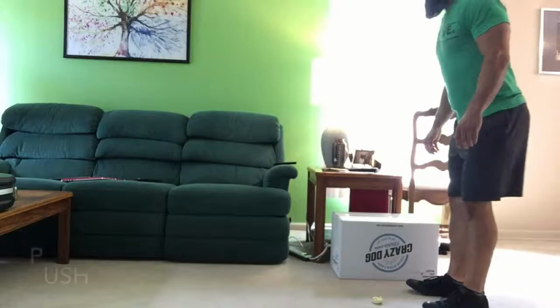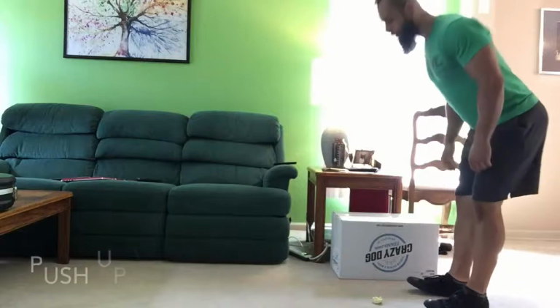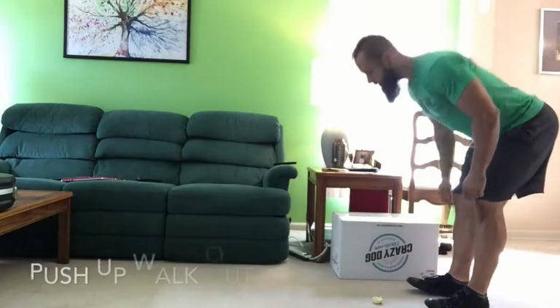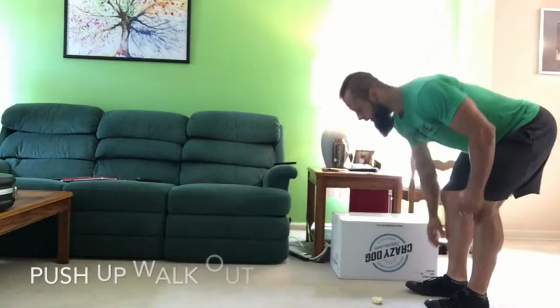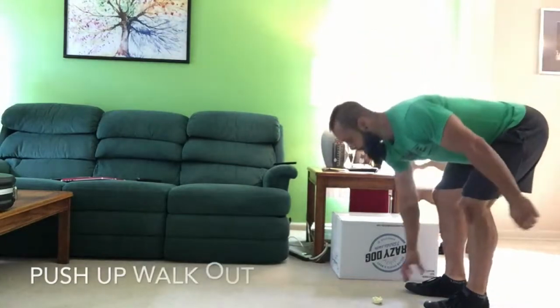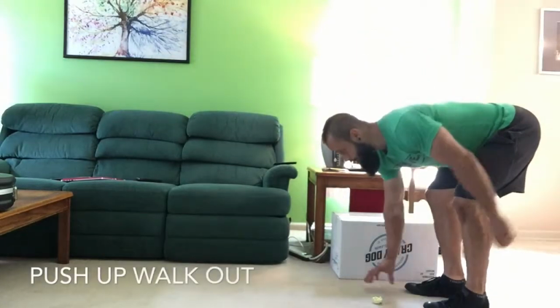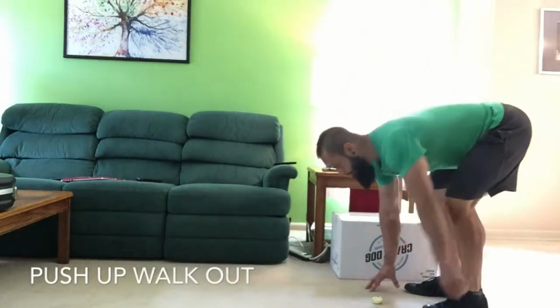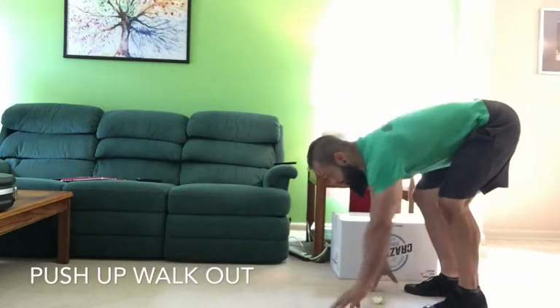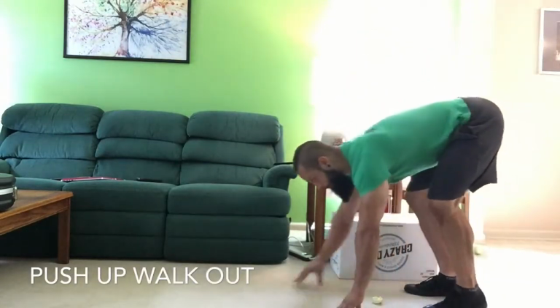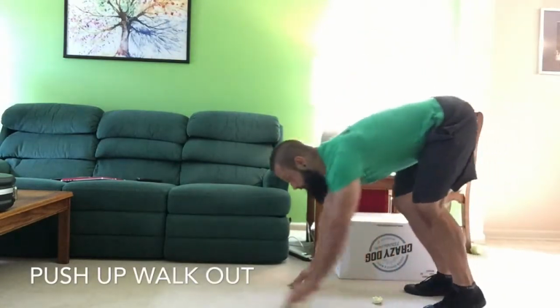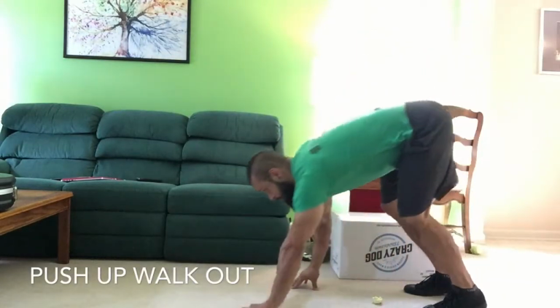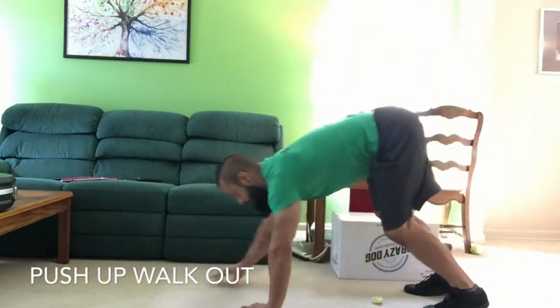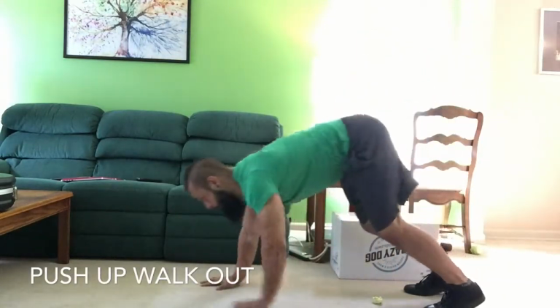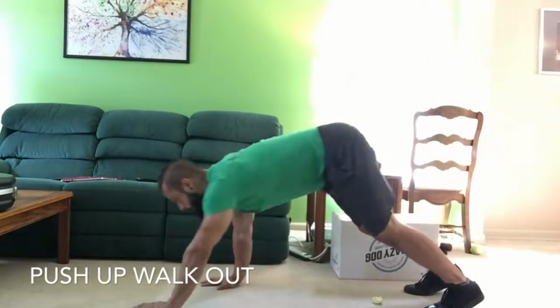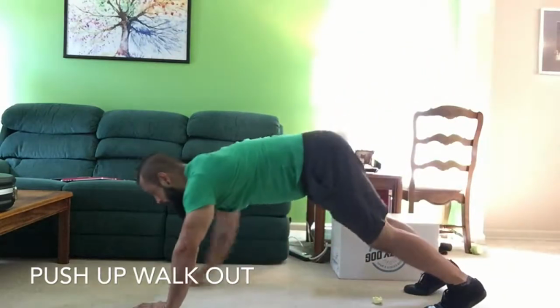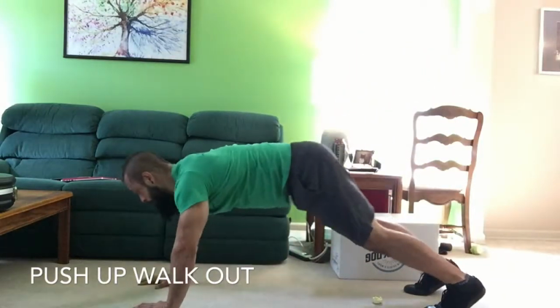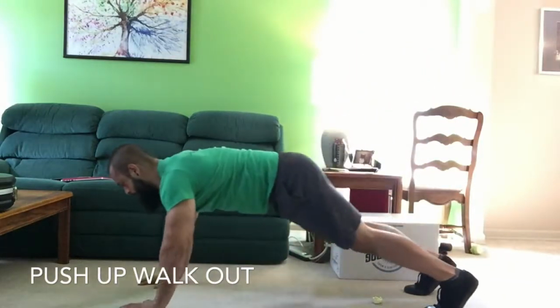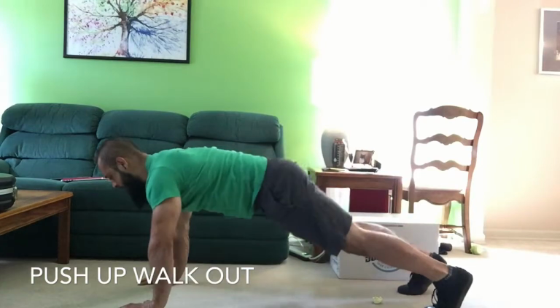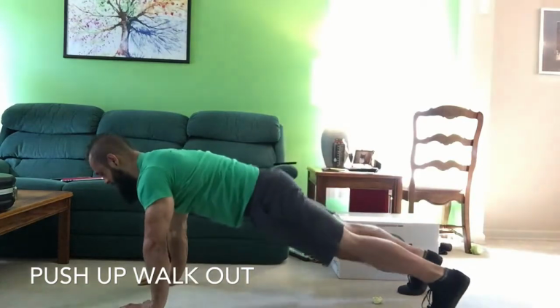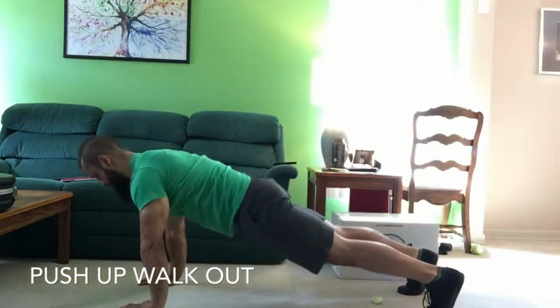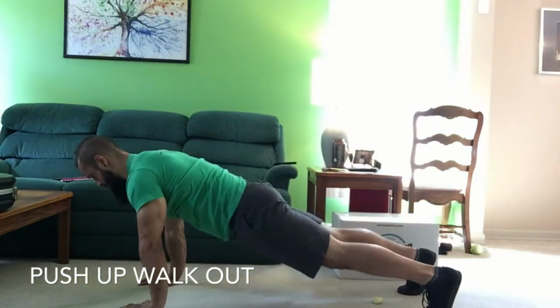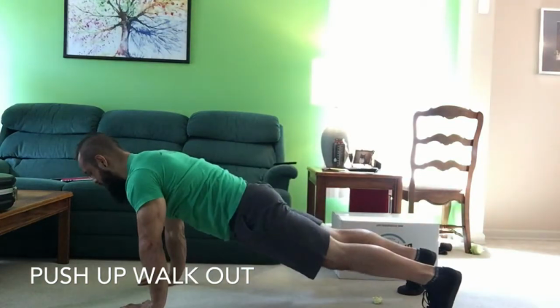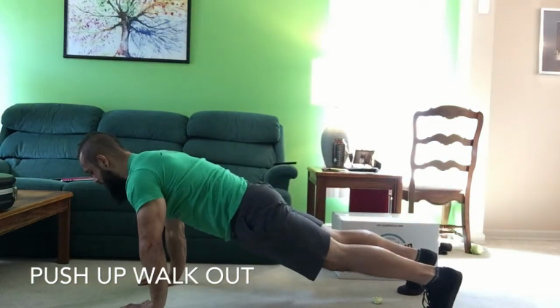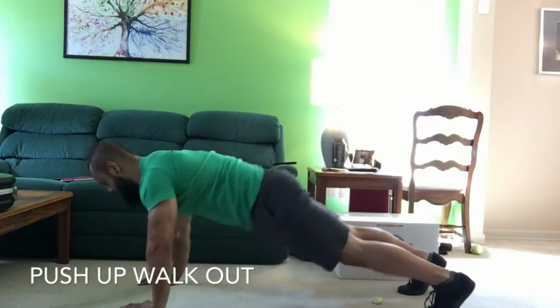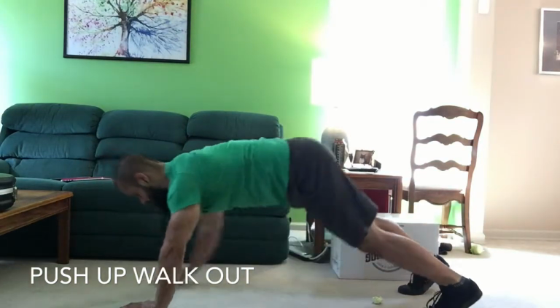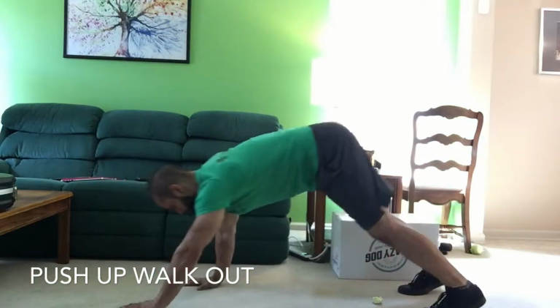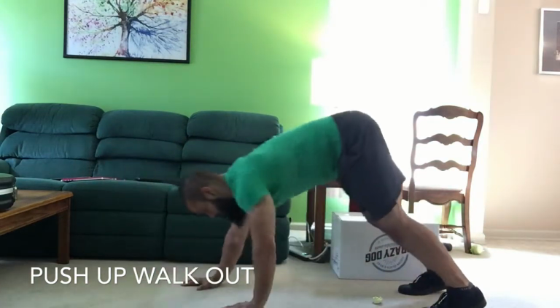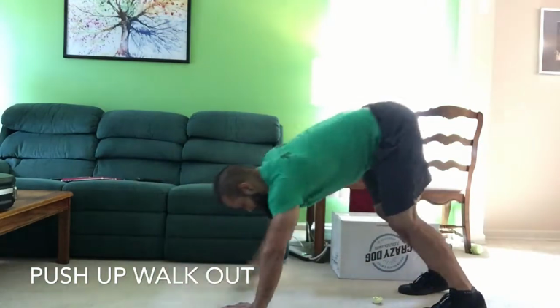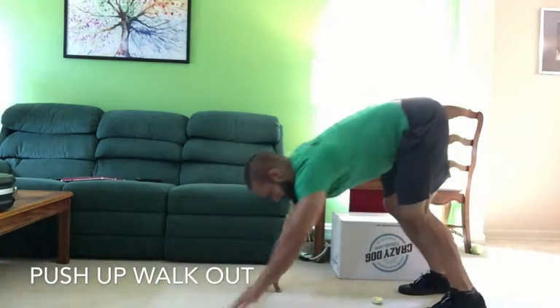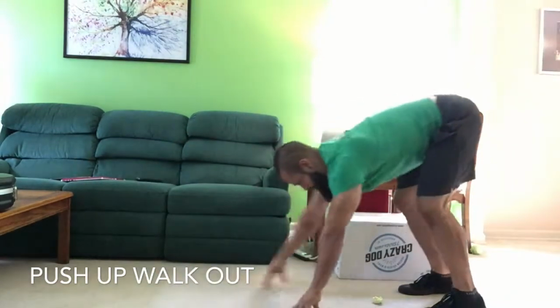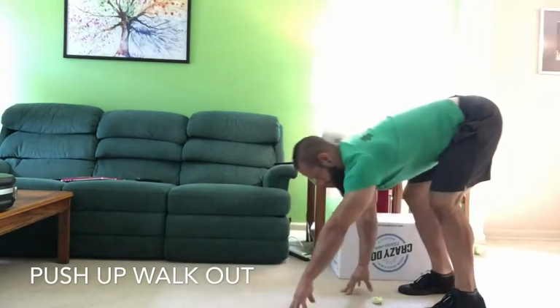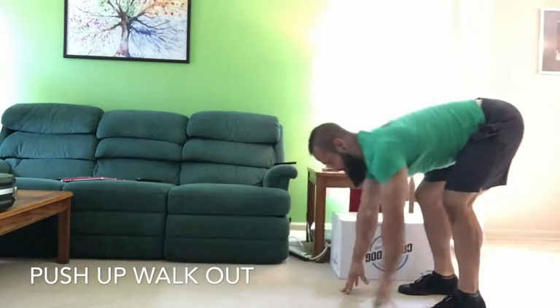Start the push-up walkout by standing up, walk the hands out, hold a push-up plank position for a second, and walk the hands in.